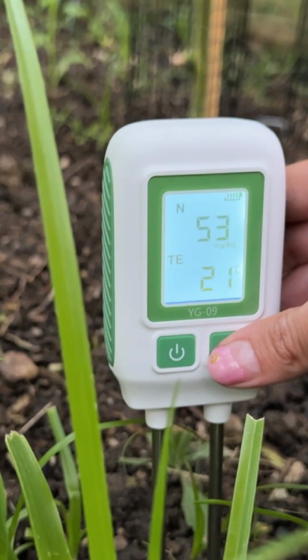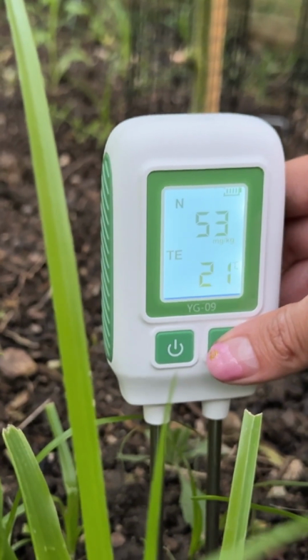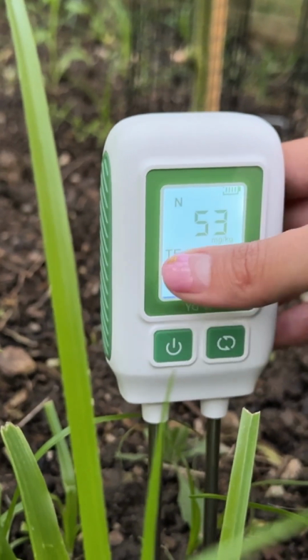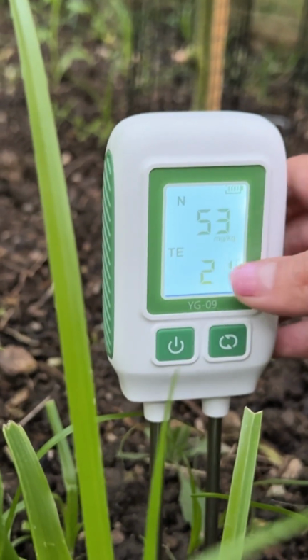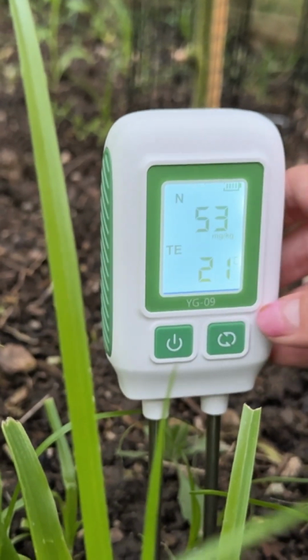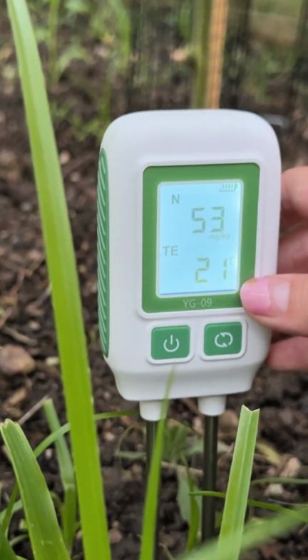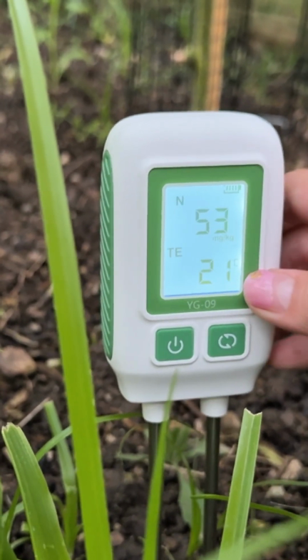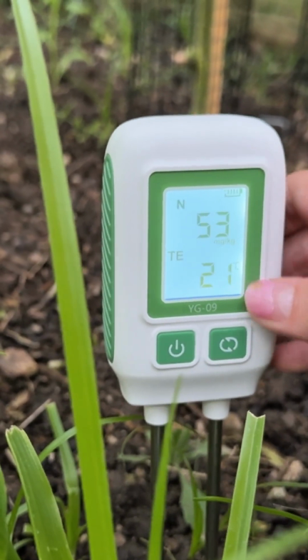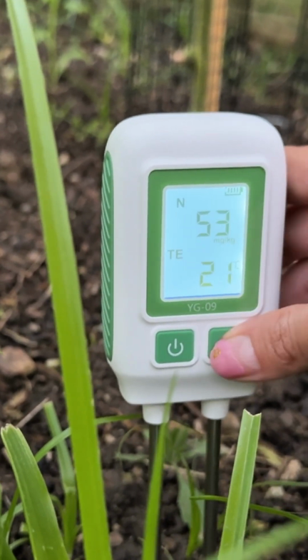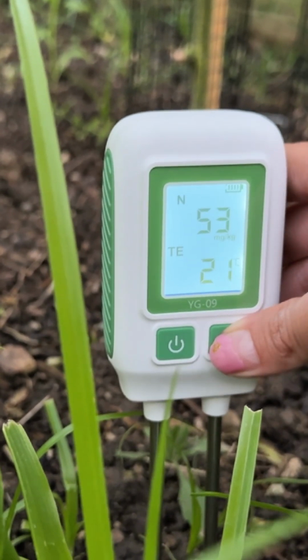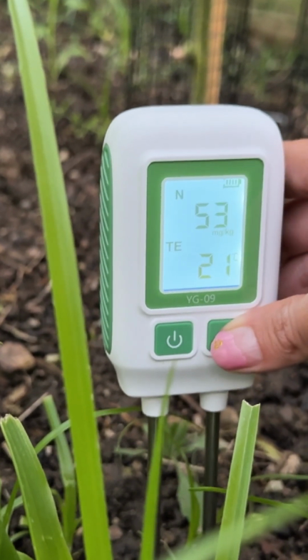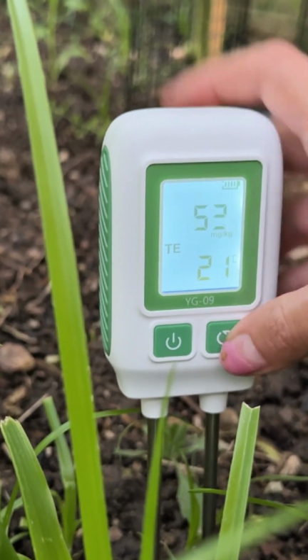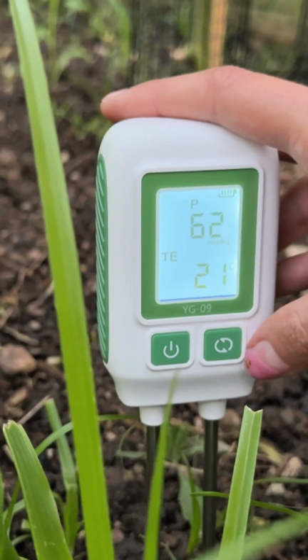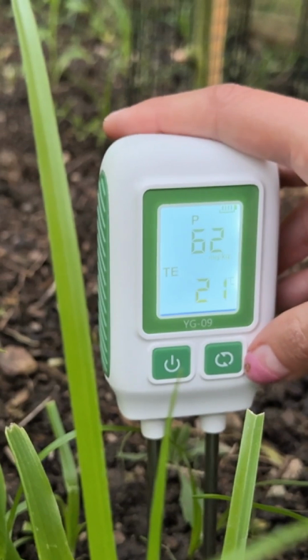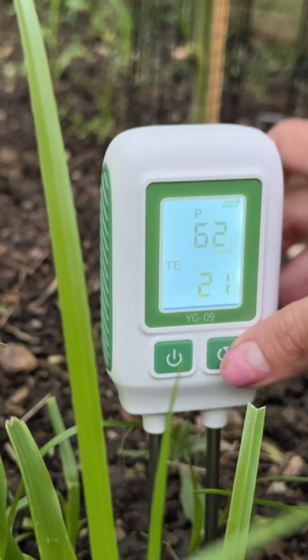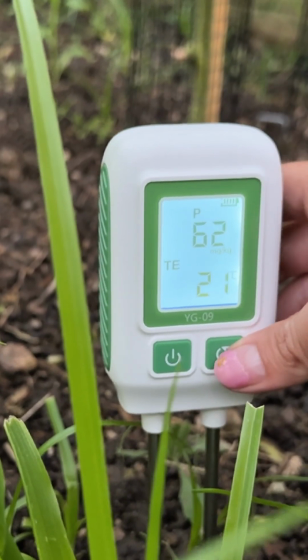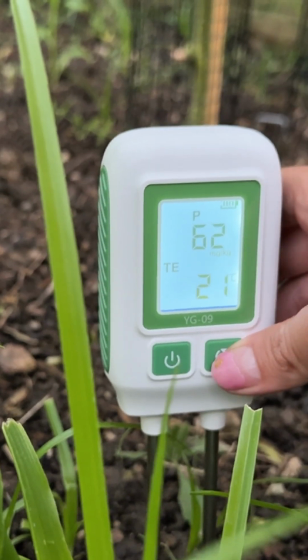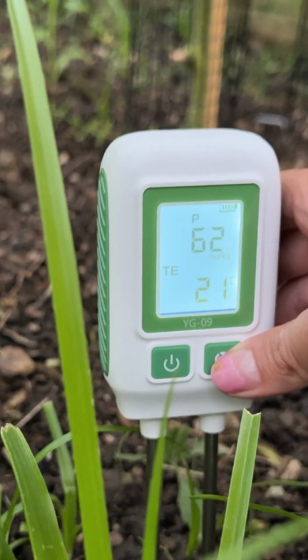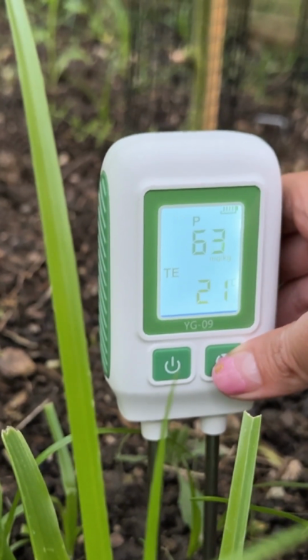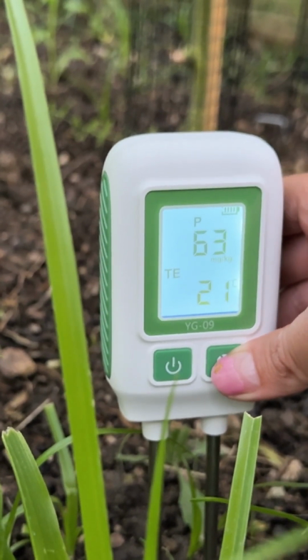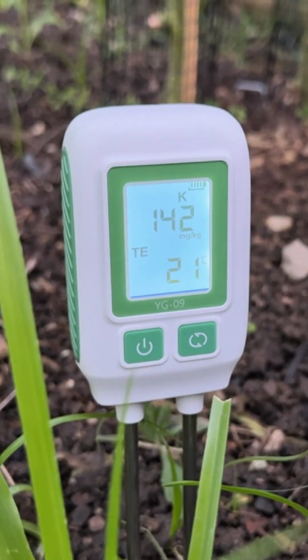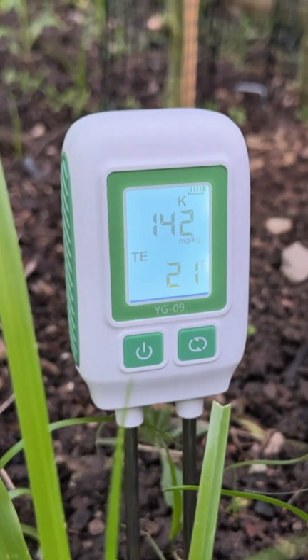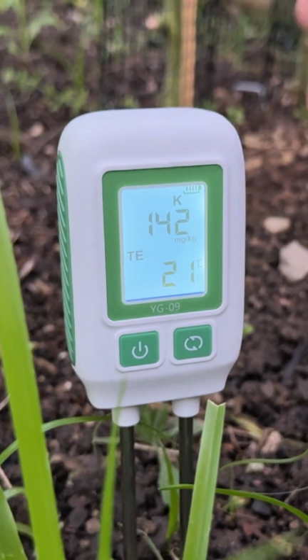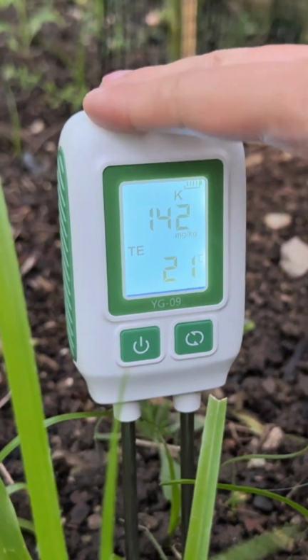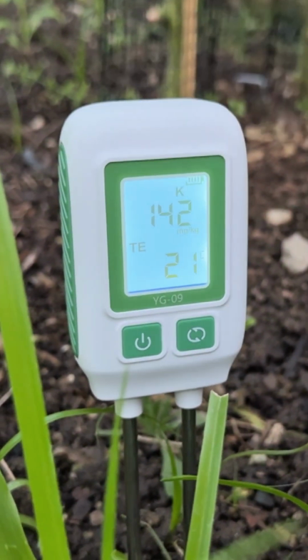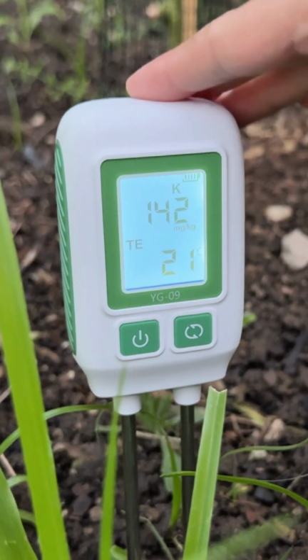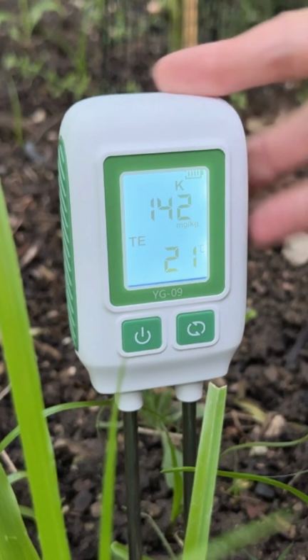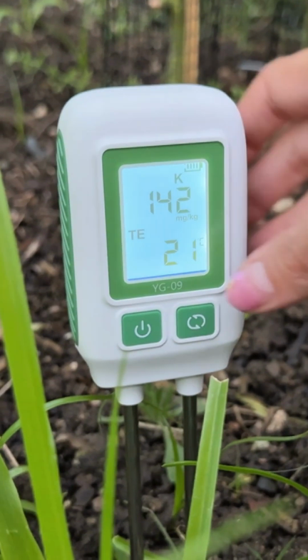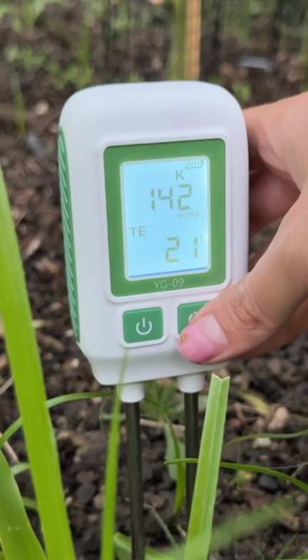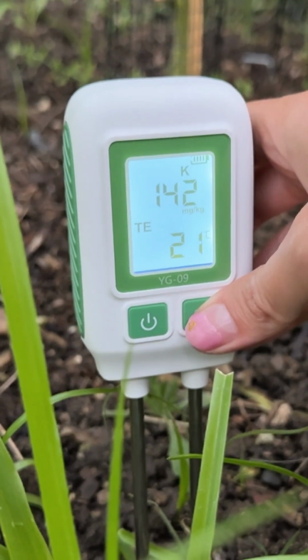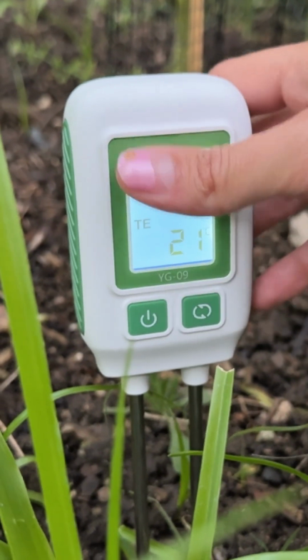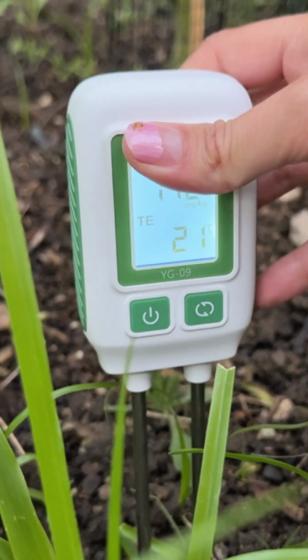I also like that it shows the temperature, and it gives you a pretty good reading of what's happening in your soil. I really like this green display that you can see at night when it's dark in your garden and you want to test the soil.